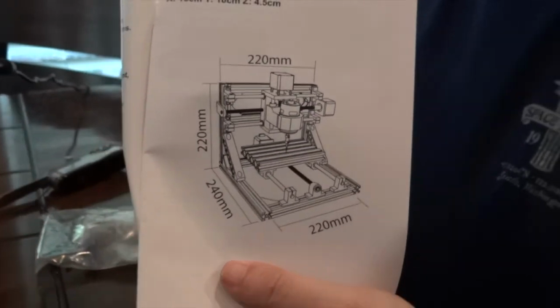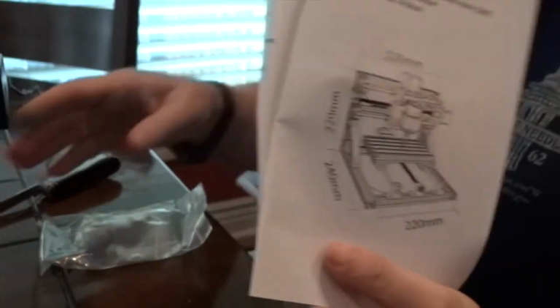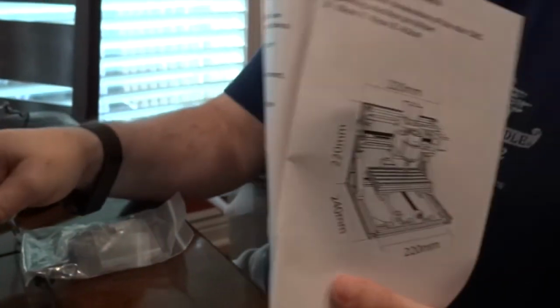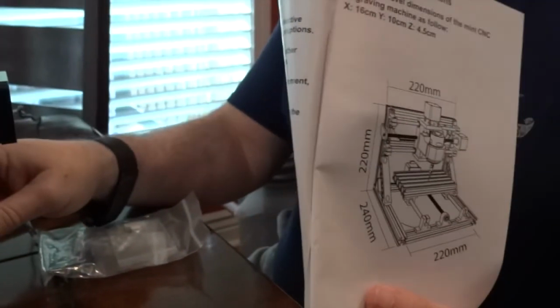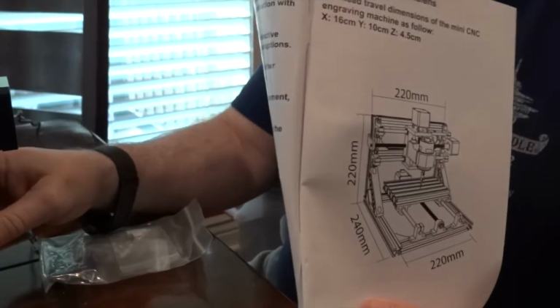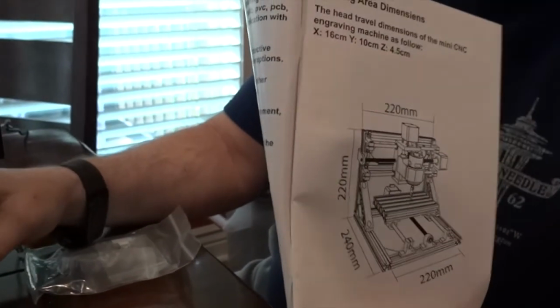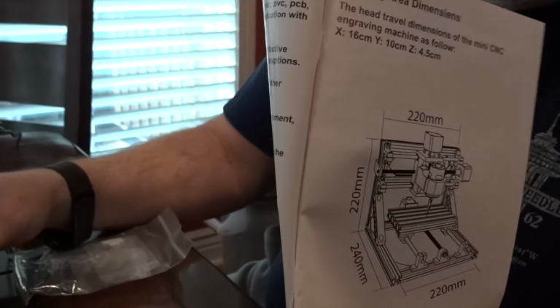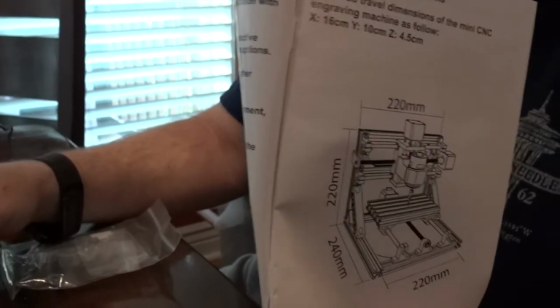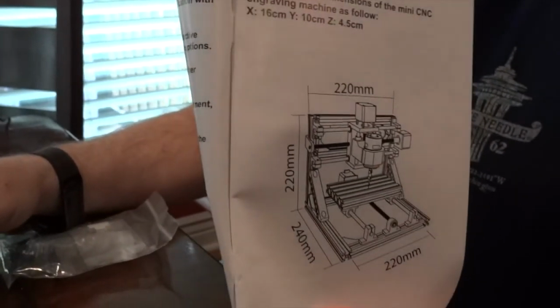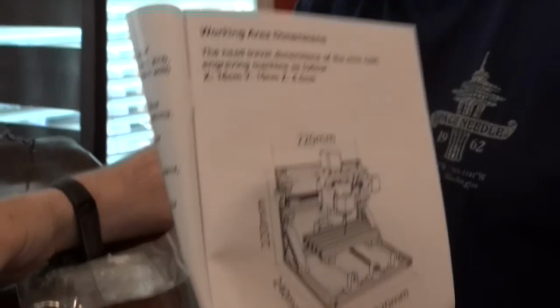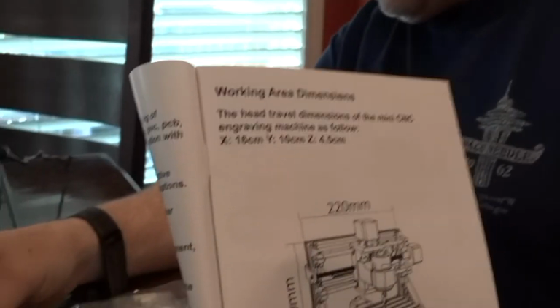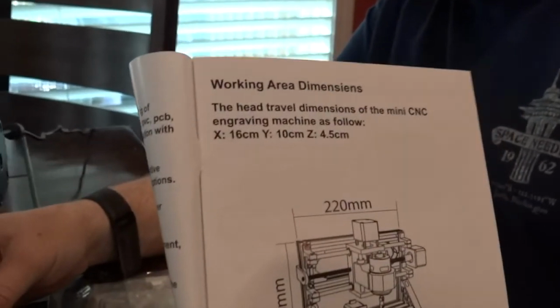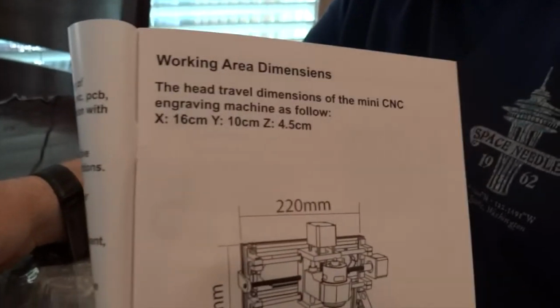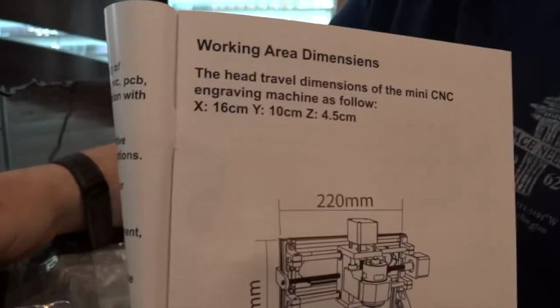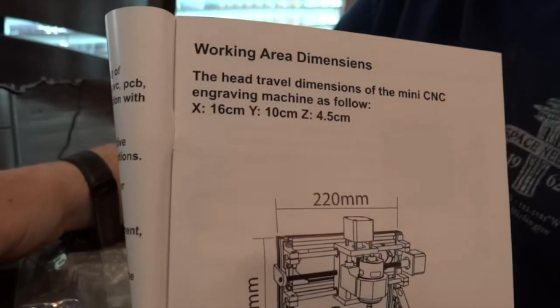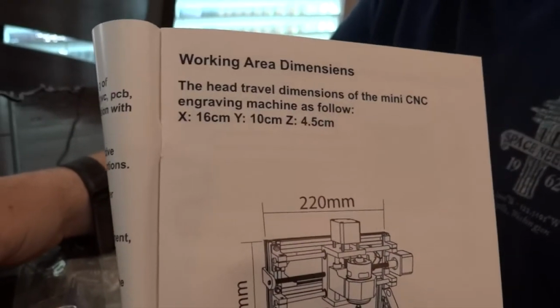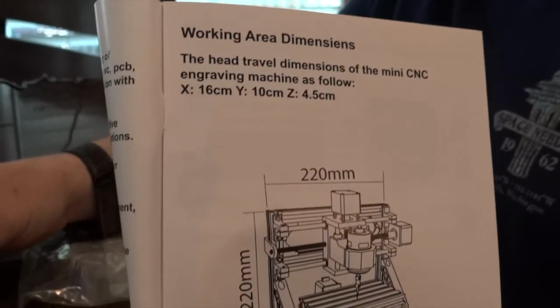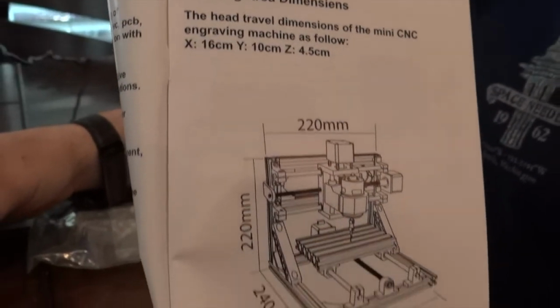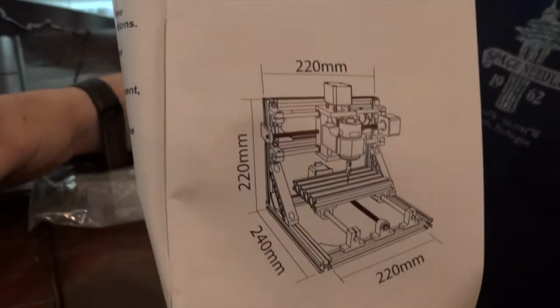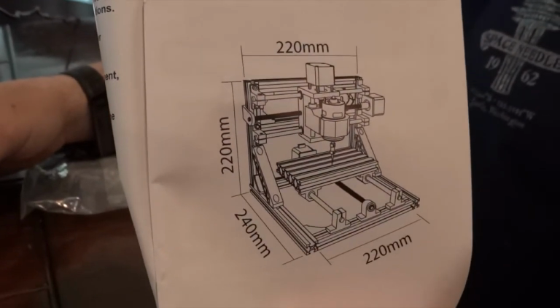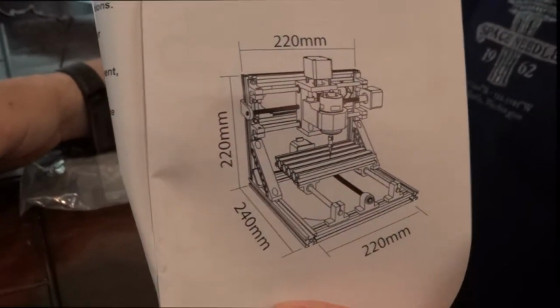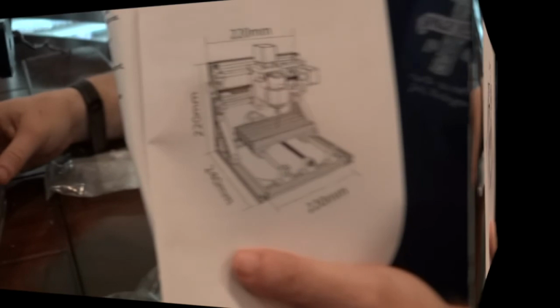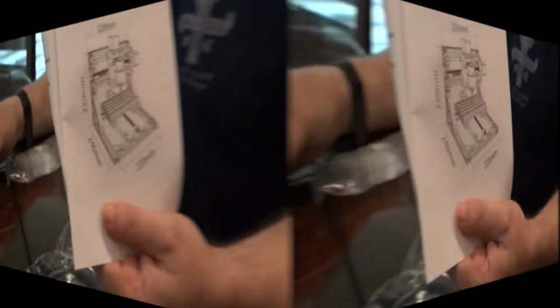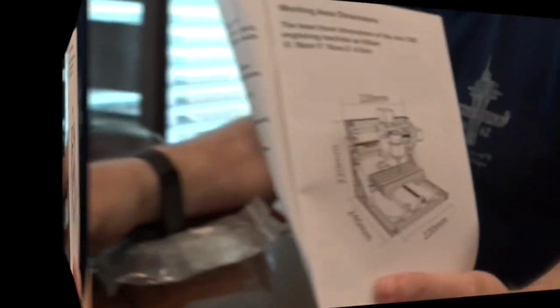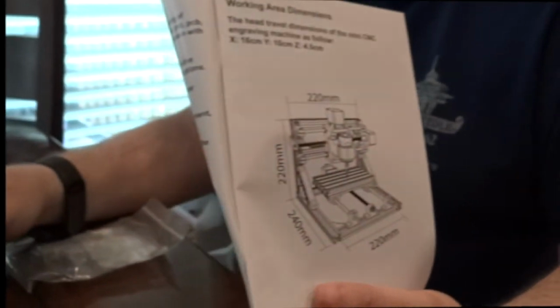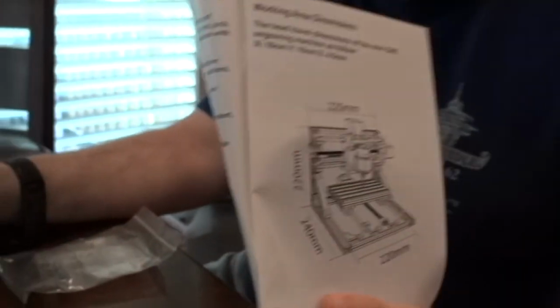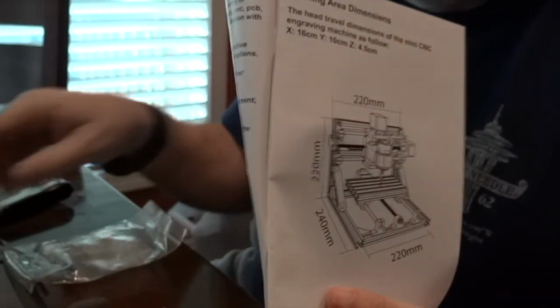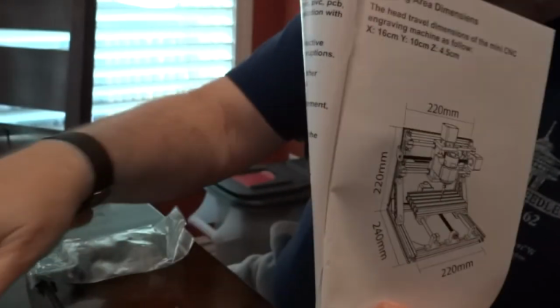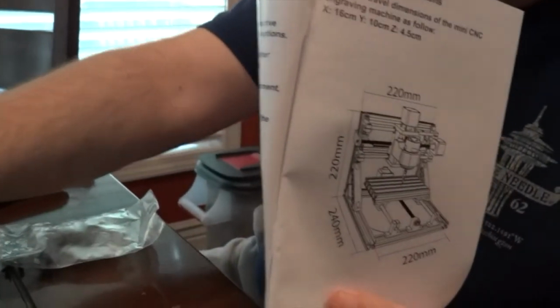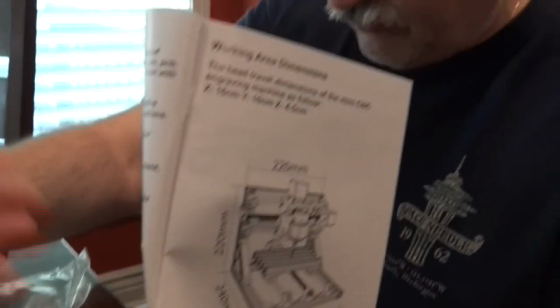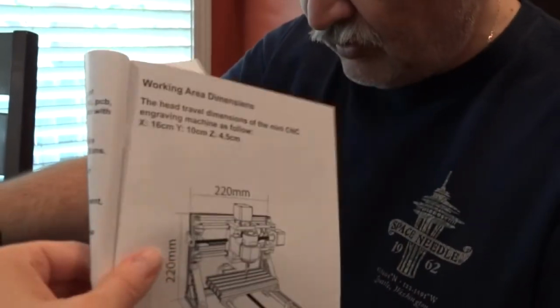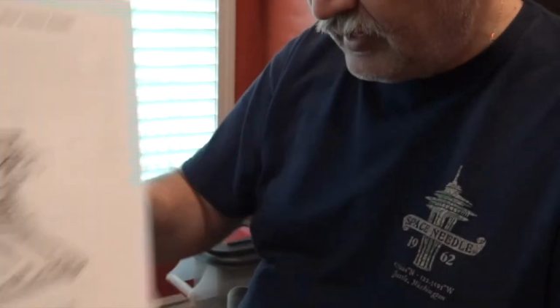The machine is not huge by any means, but for an entry-level beginning CNC machine, I think it is just the right size. My impressions are very, very favorable at this stage.